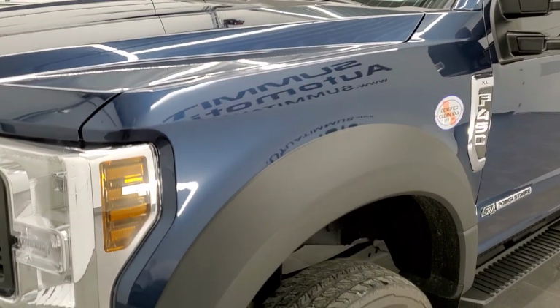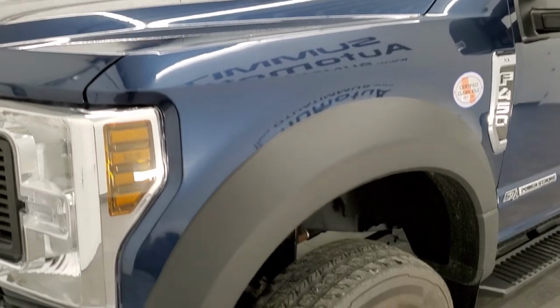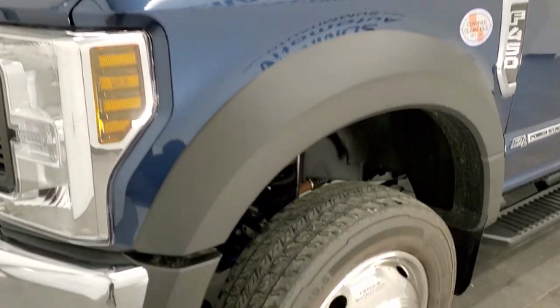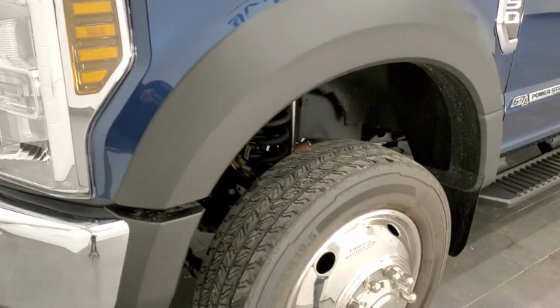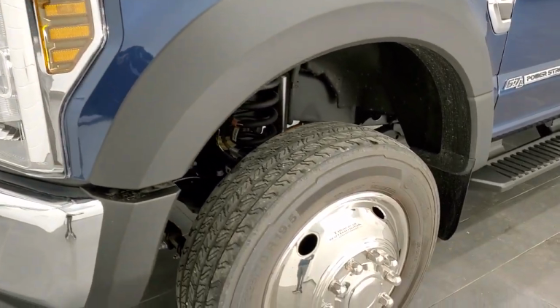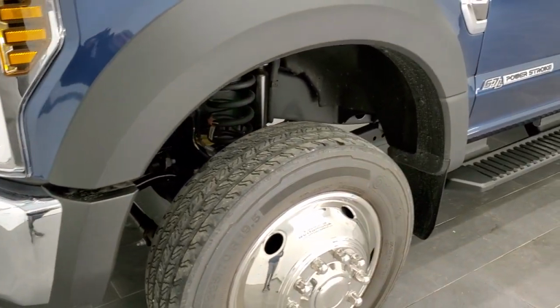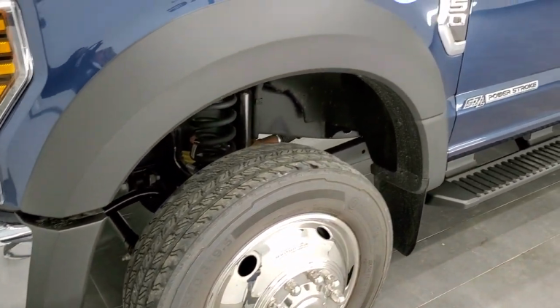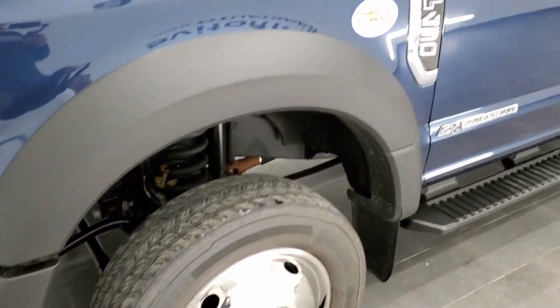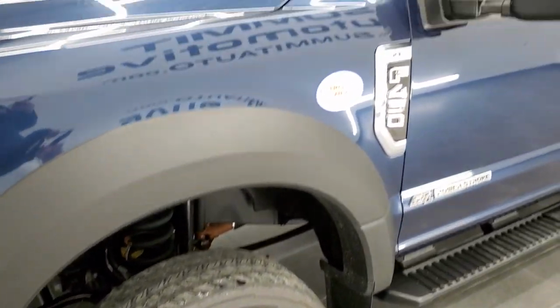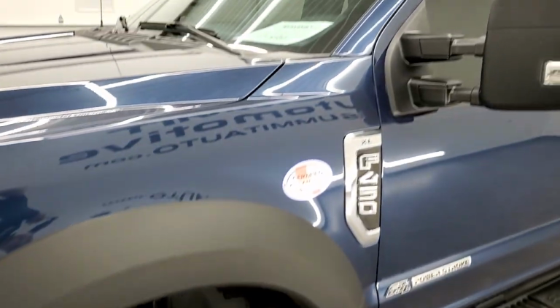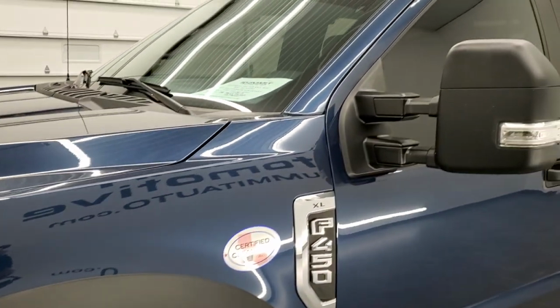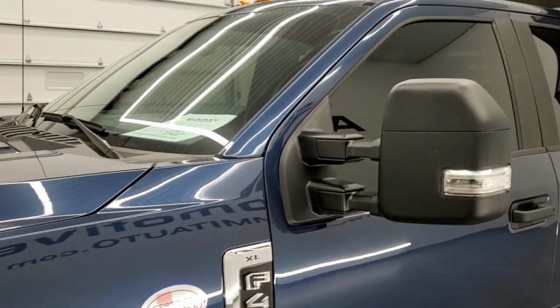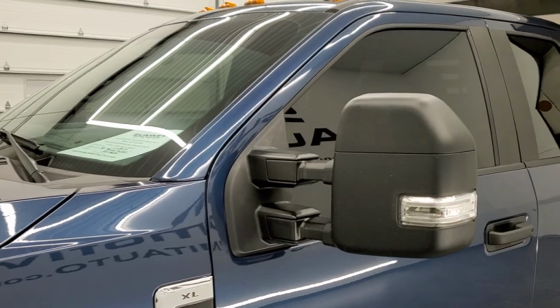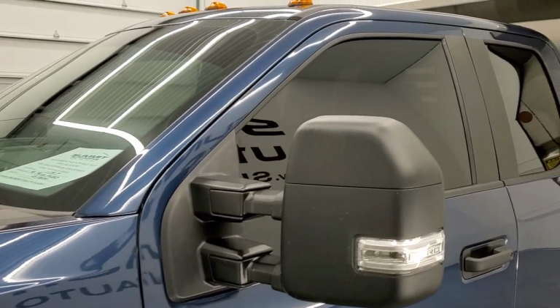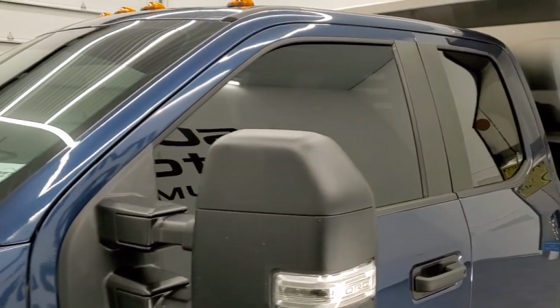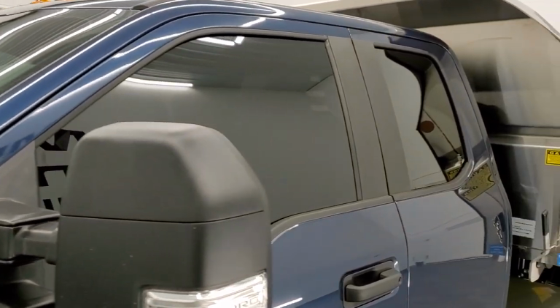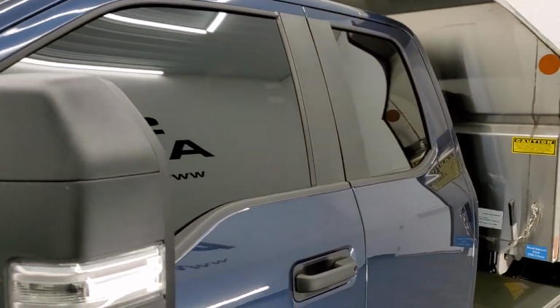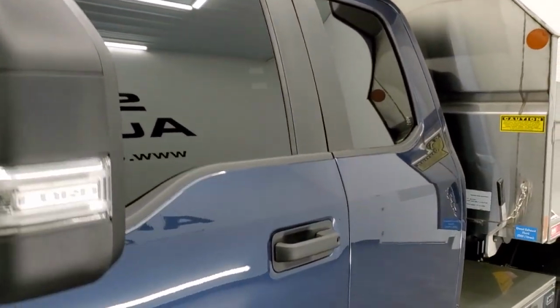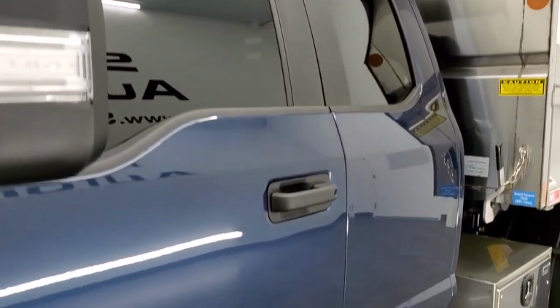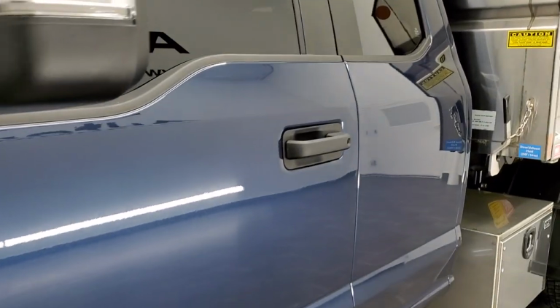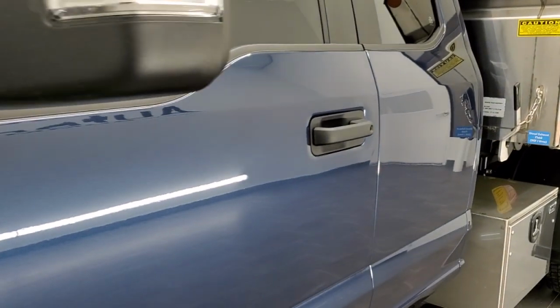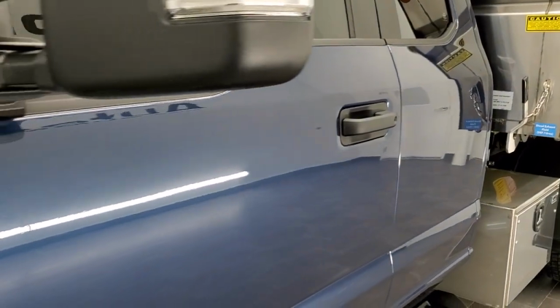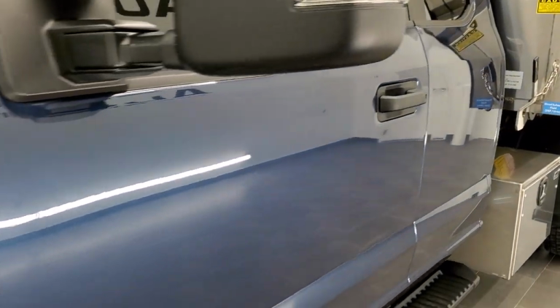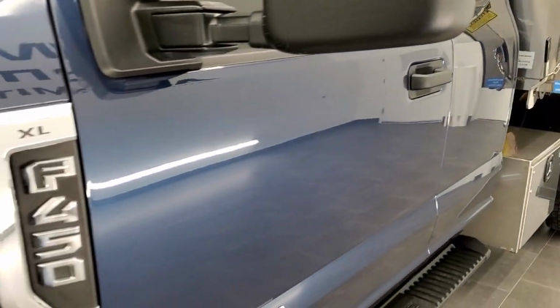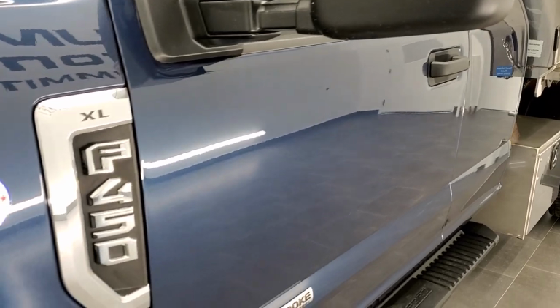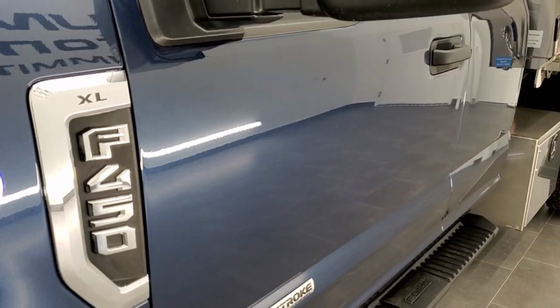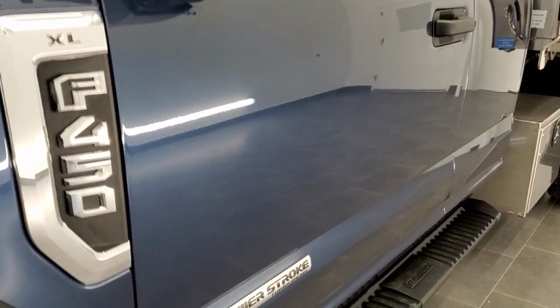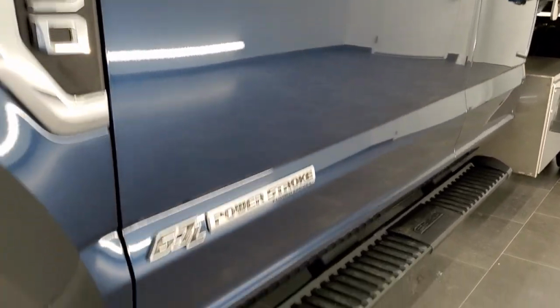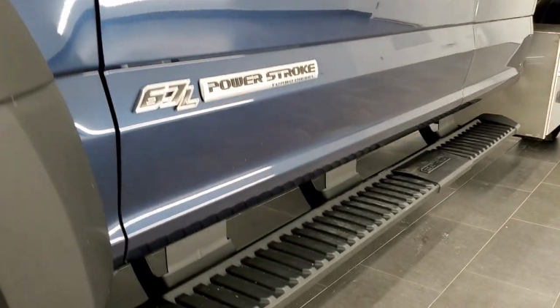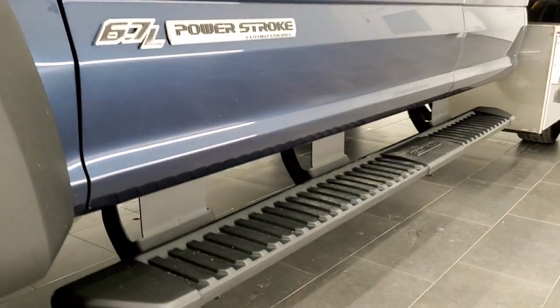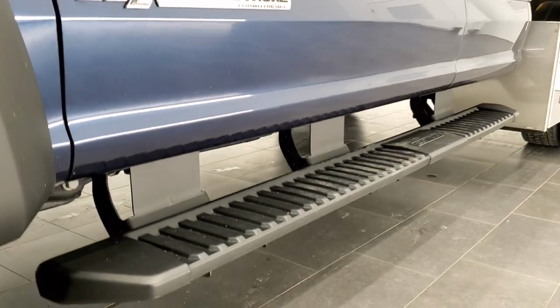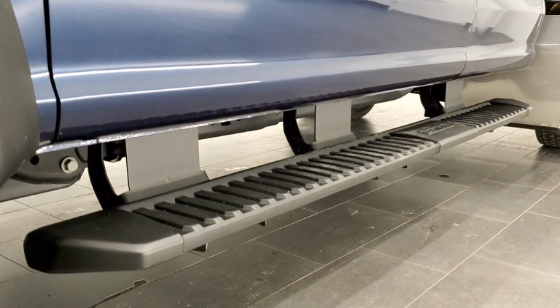So if you have HD capabilities on your computer, tablet, or smartphone device, turn them on right now because it is definitely your best way to check out the quality and condition of the truck before seeing it in person. And if you'd like to check out all the photos on this truck, in the upper right-hand part of your screen is a link to our website. Click that and check us out there.